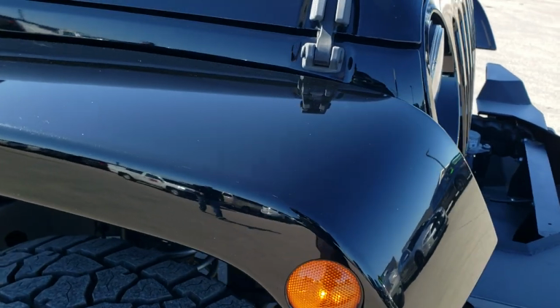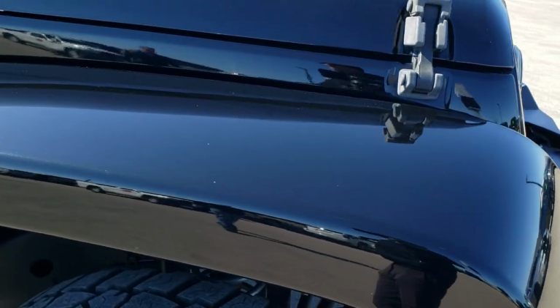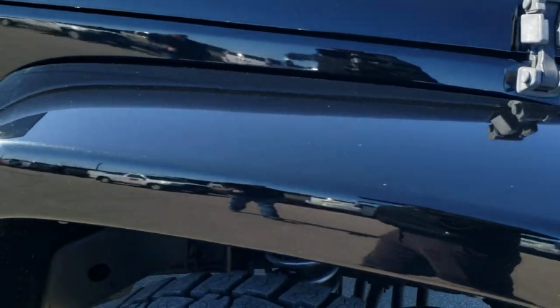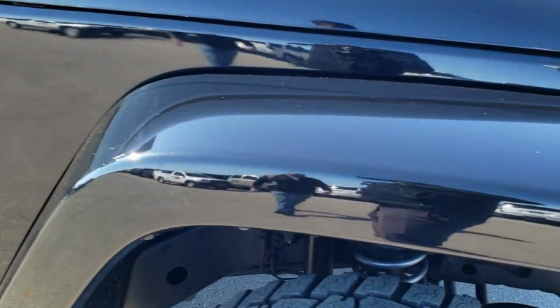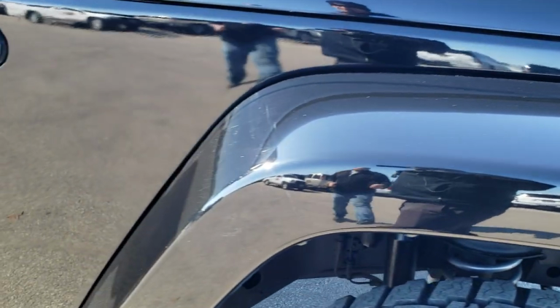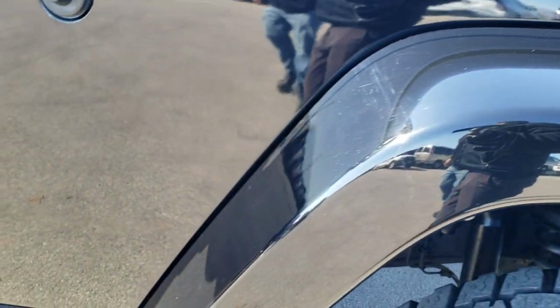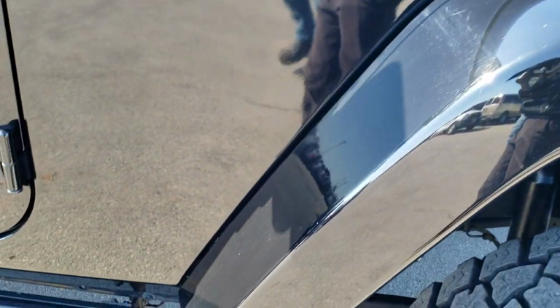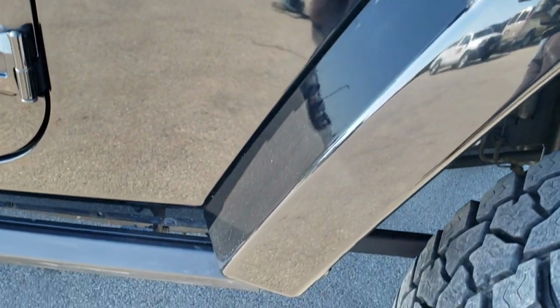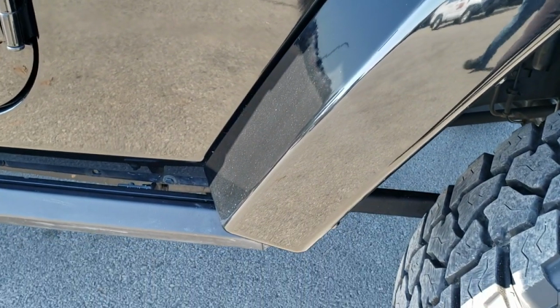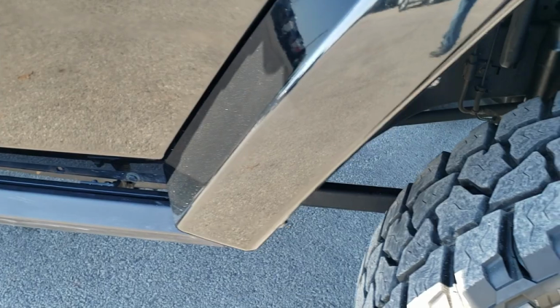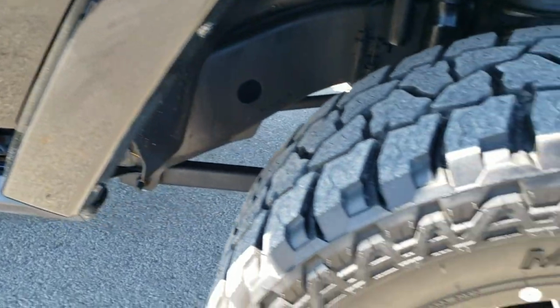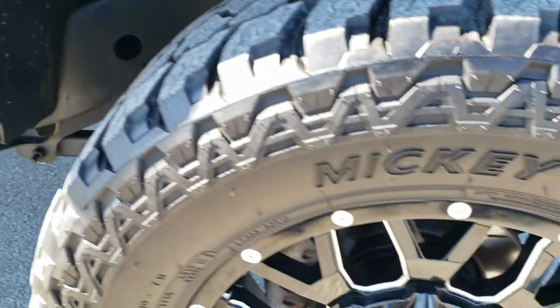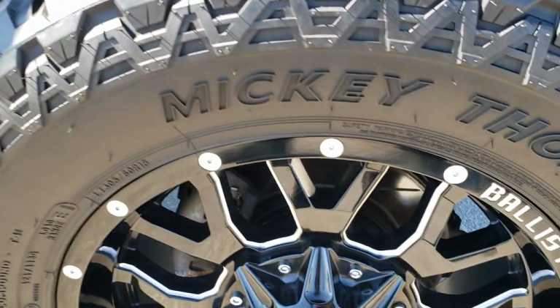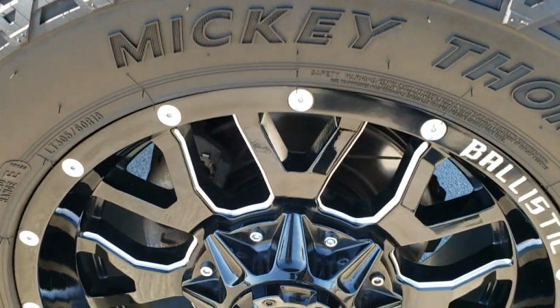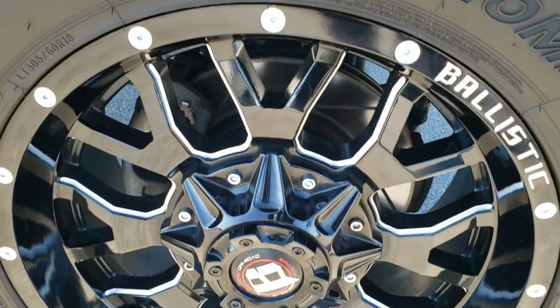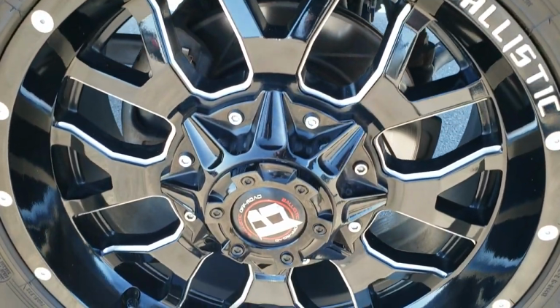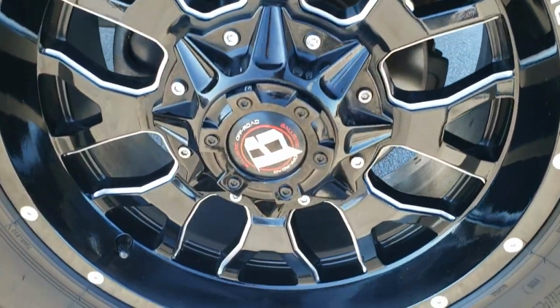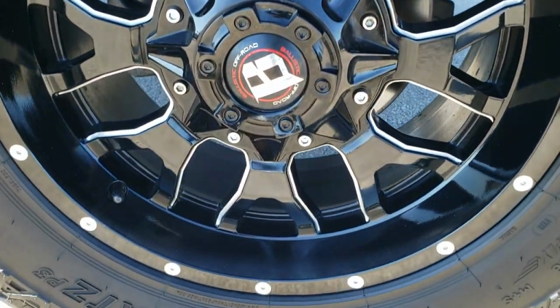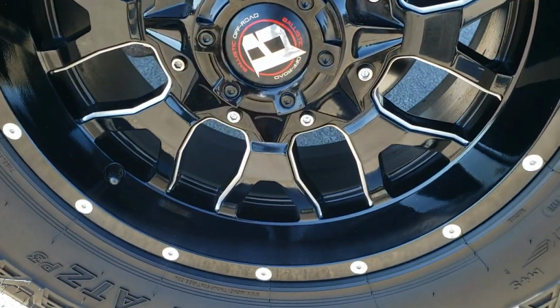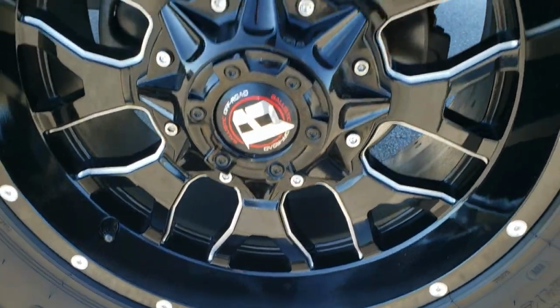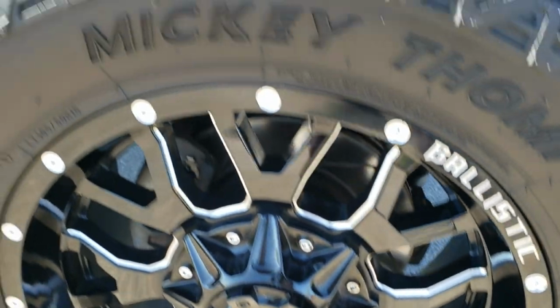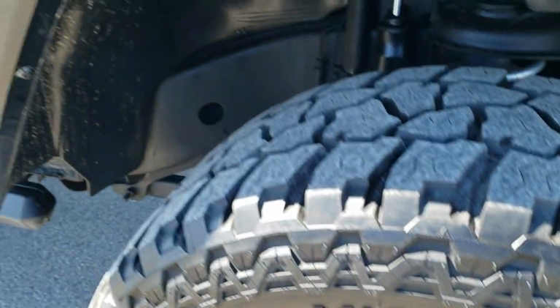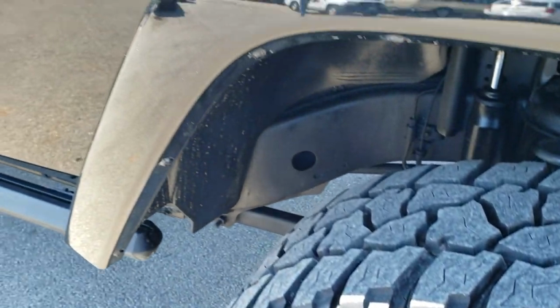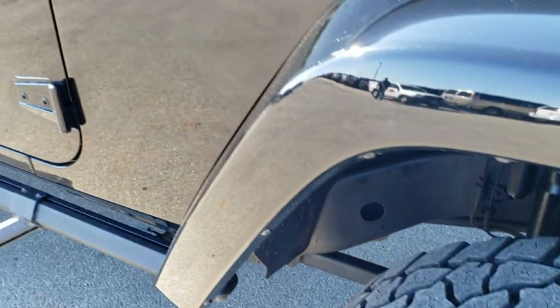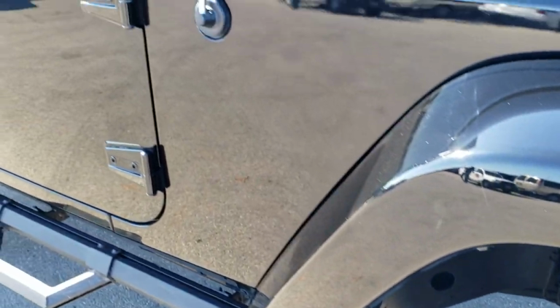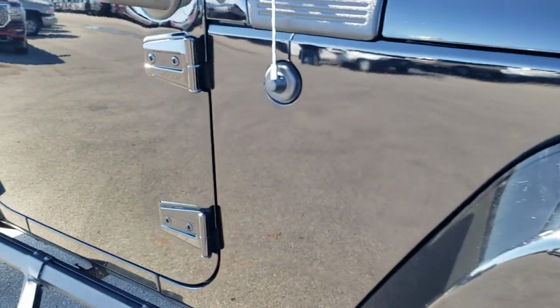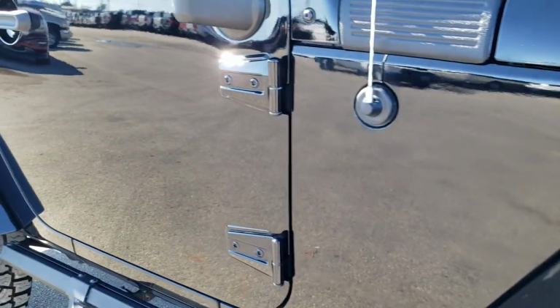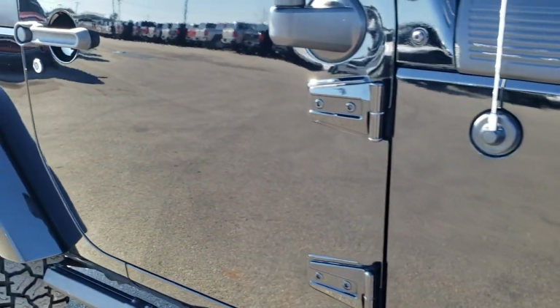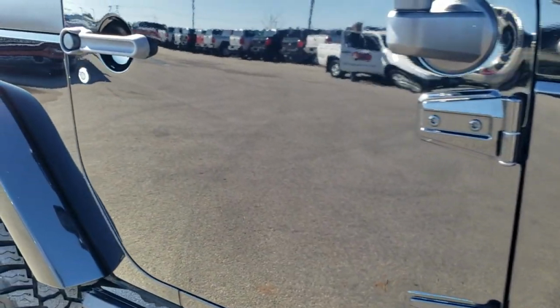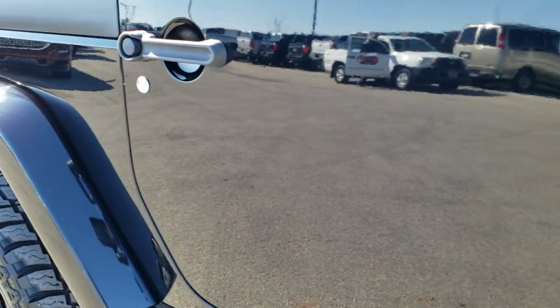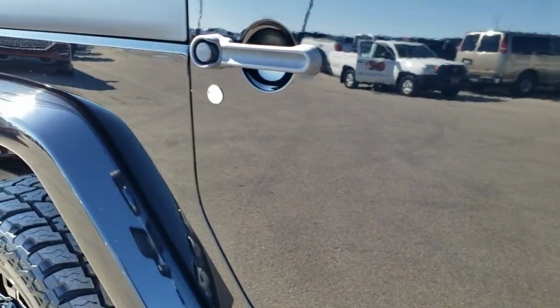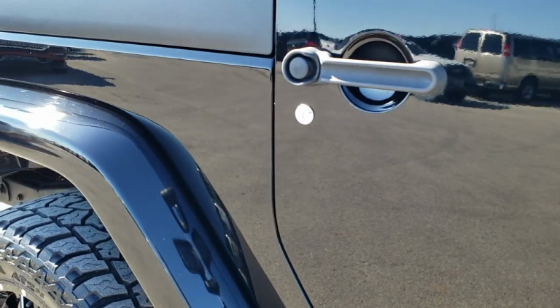Passenger side front fender is in excellent shape as well — no scuffs or scrapes, and the passenger side rim is in excellent condition. As you go down this side of the Jeep, you can see just how clean the body is, how reflective and mirror-like that paint is.